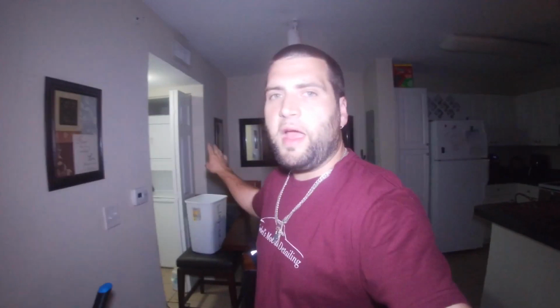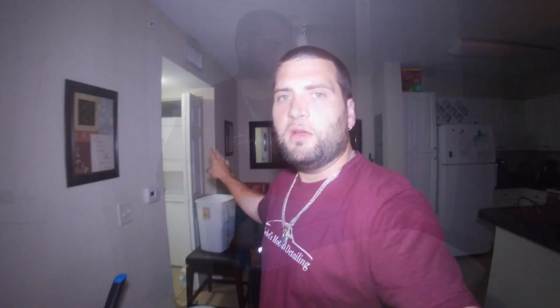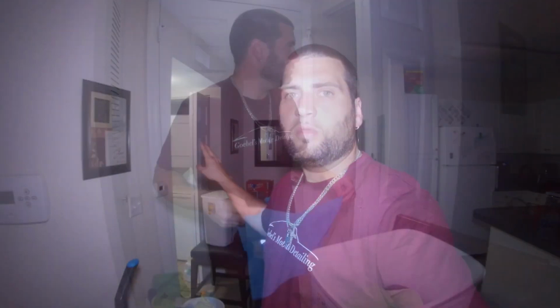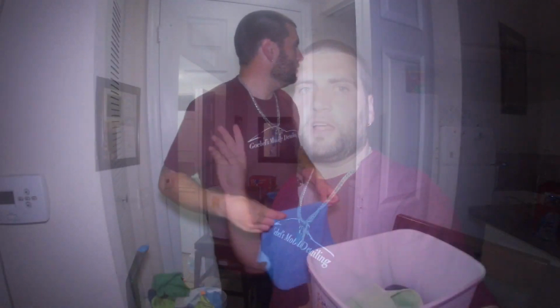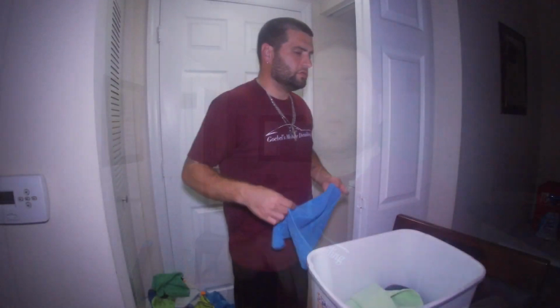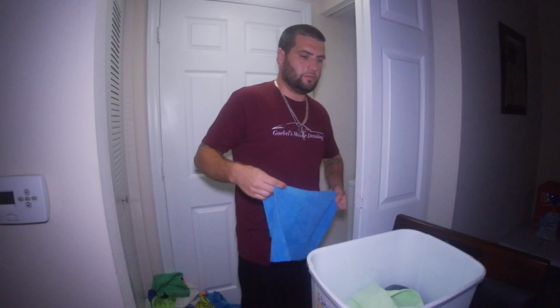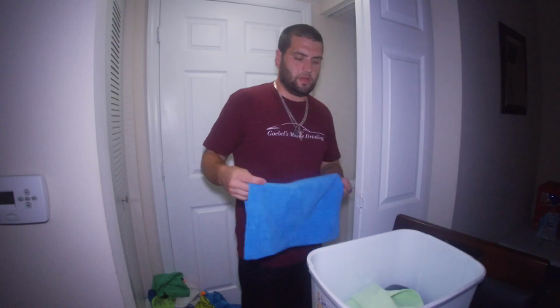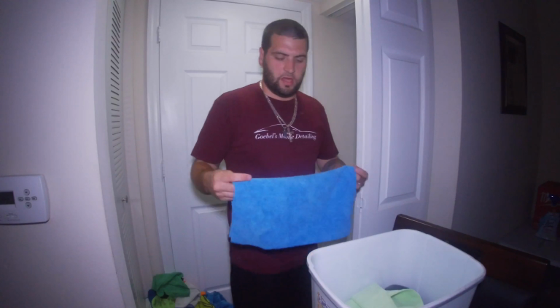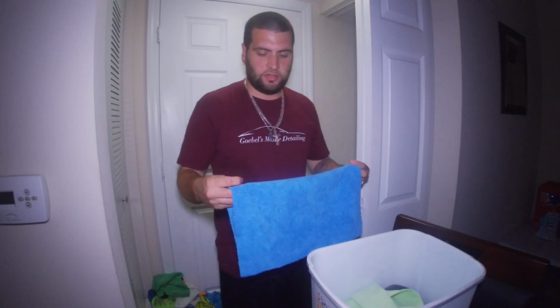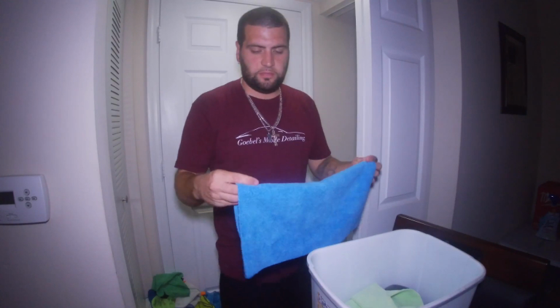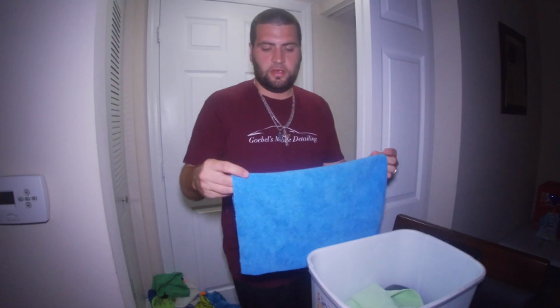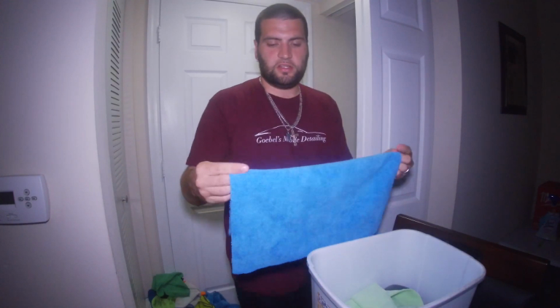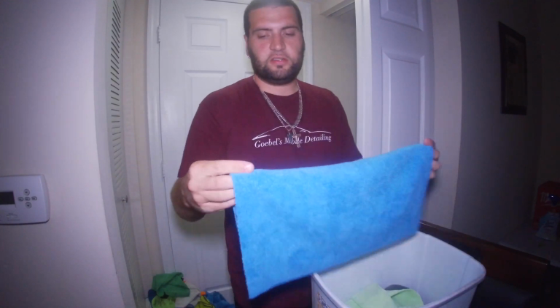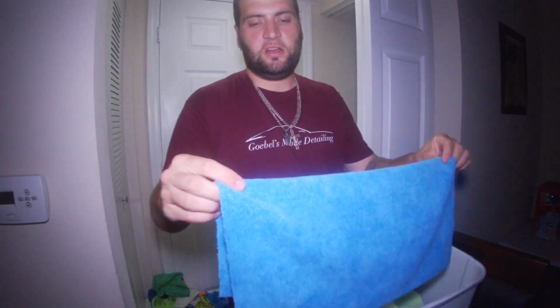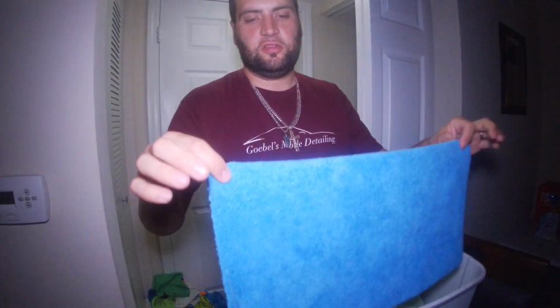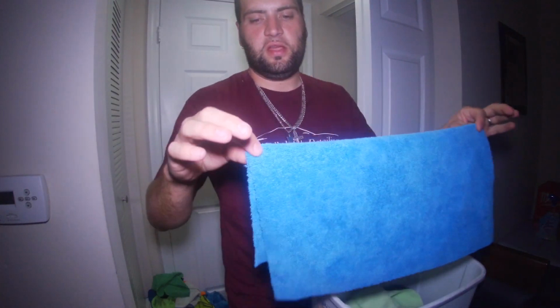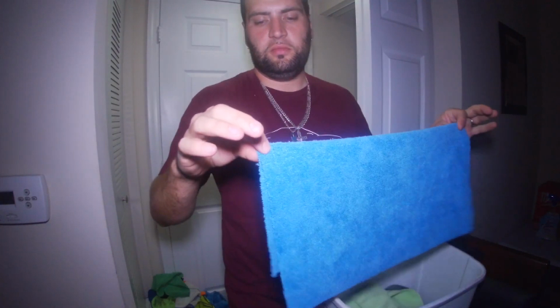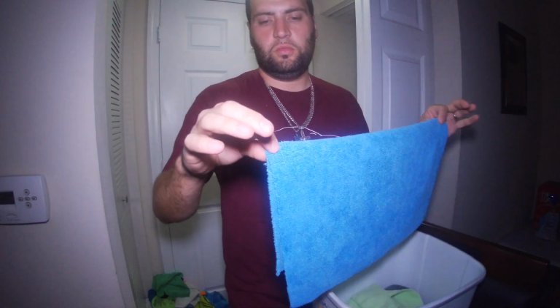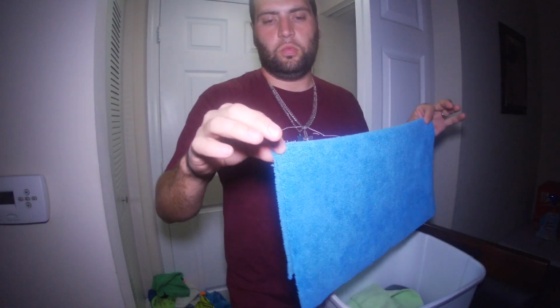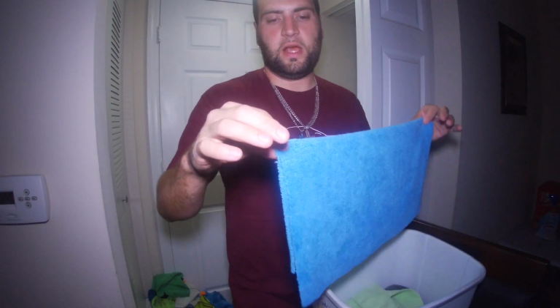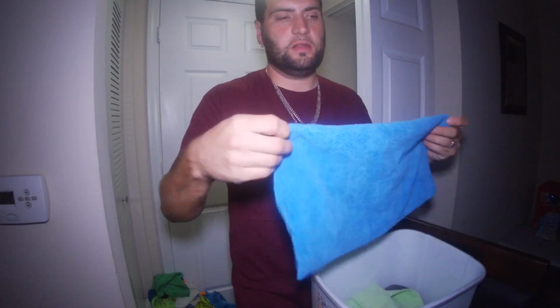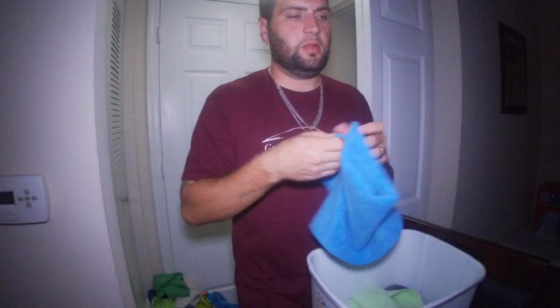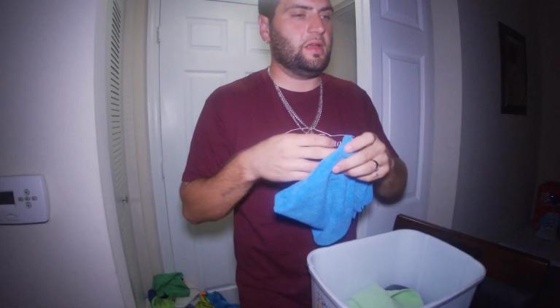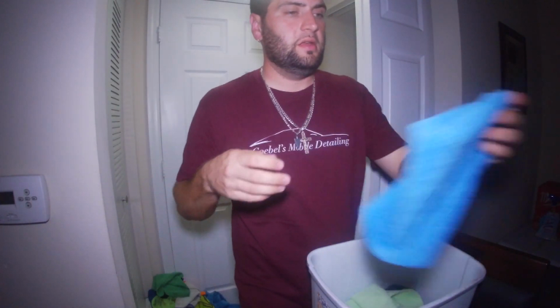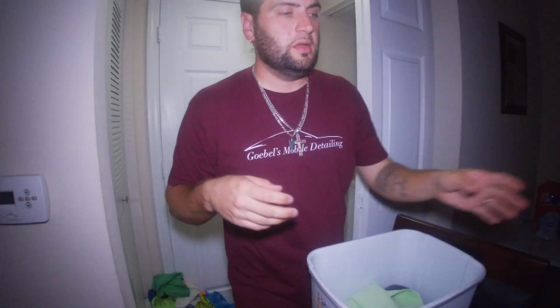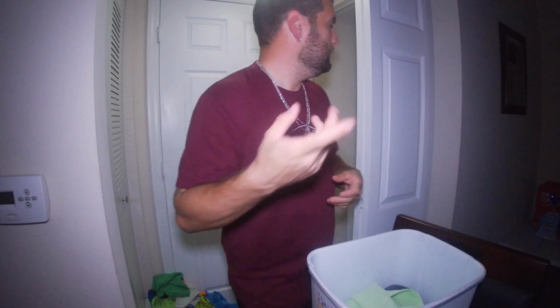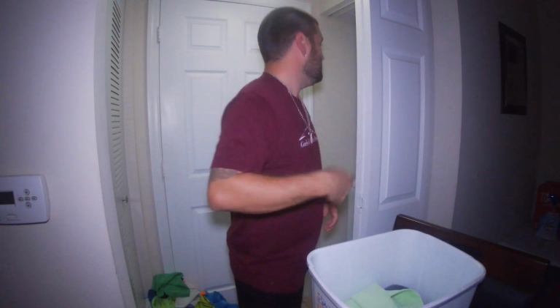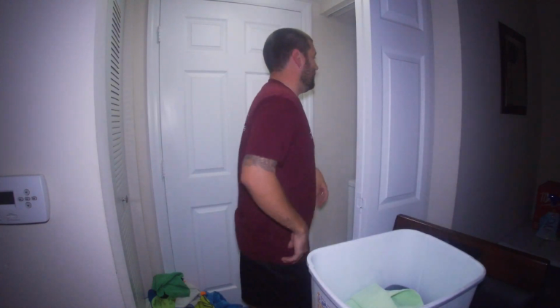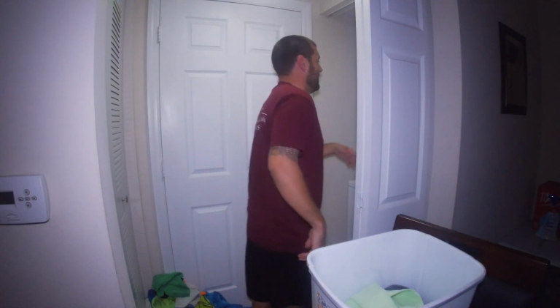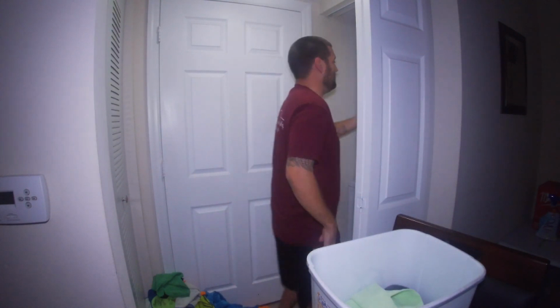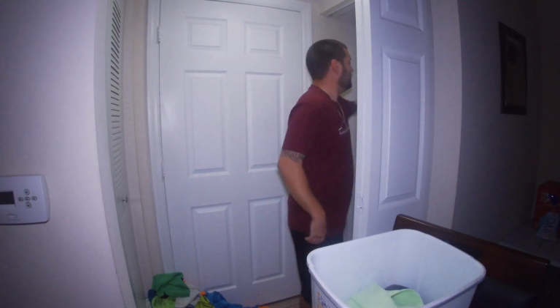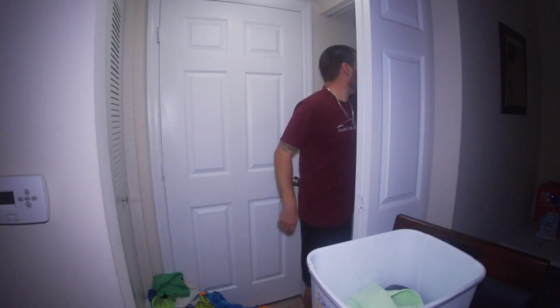Here are my edgeless exterior towels for the paint, wax application, spray wax, and anything like that.